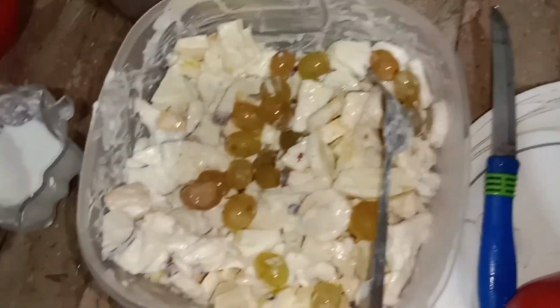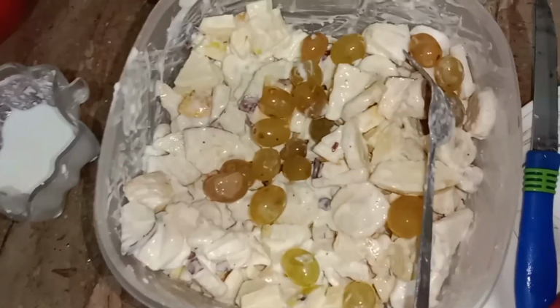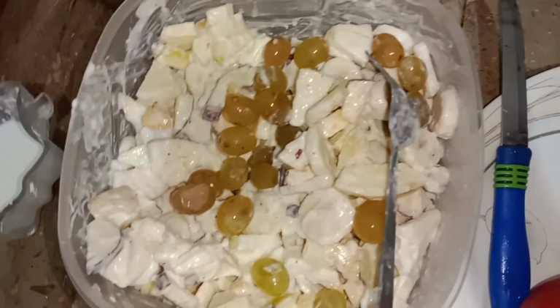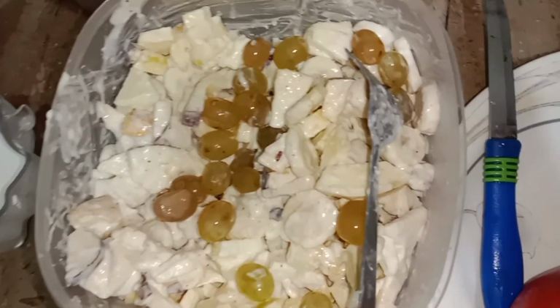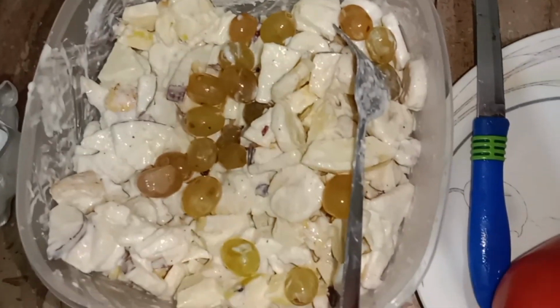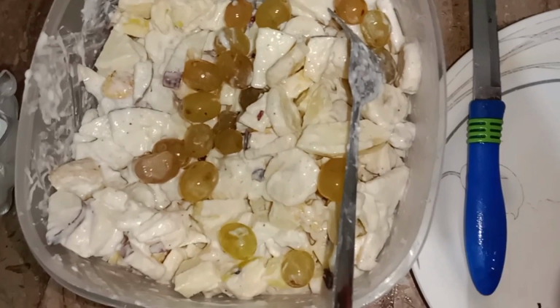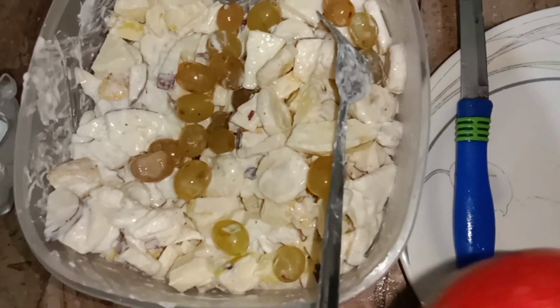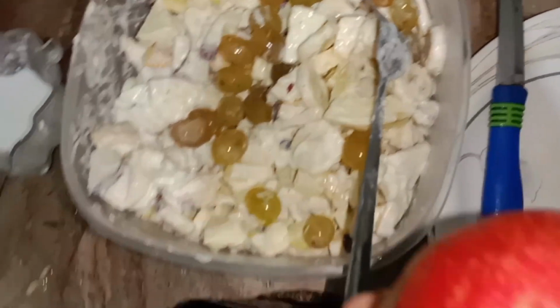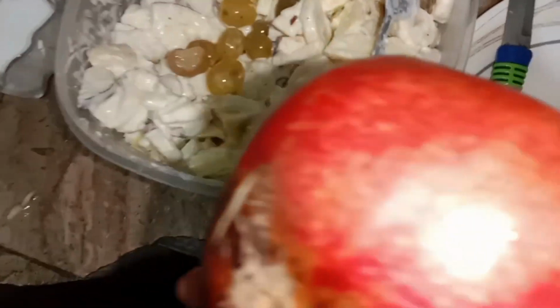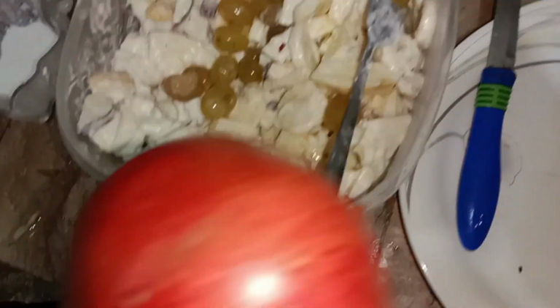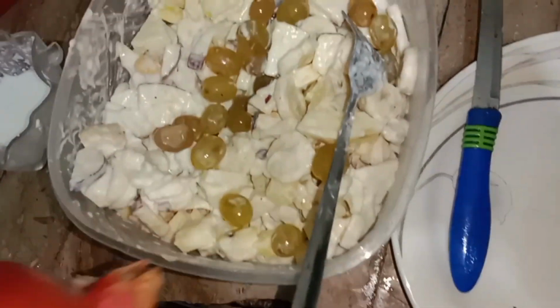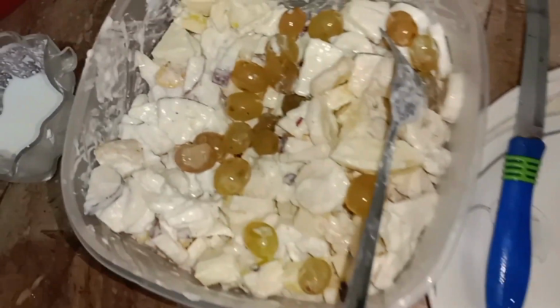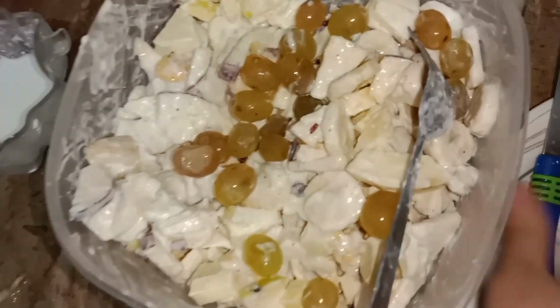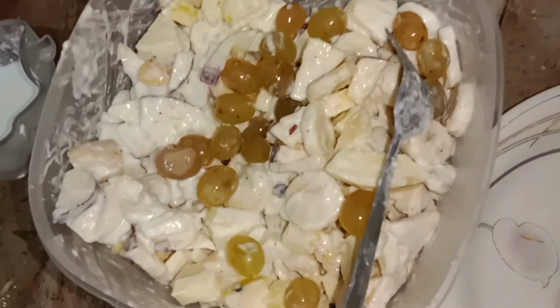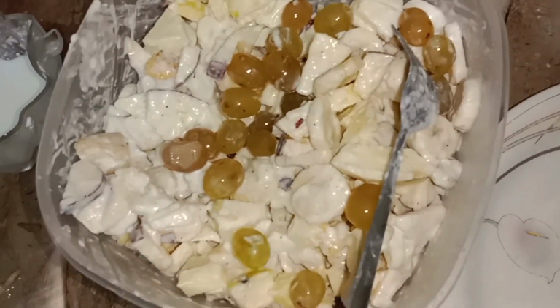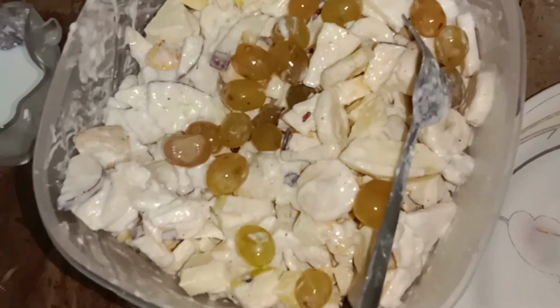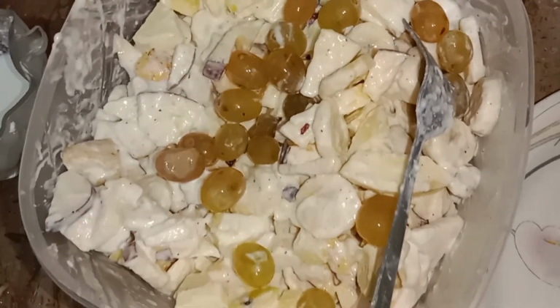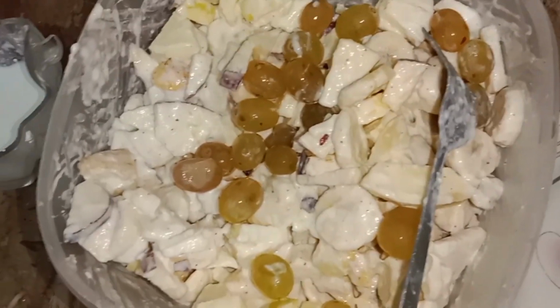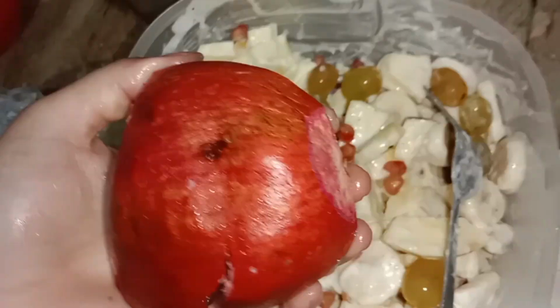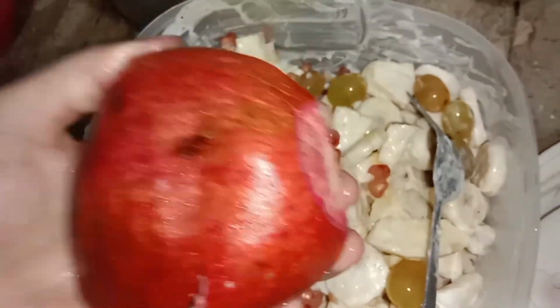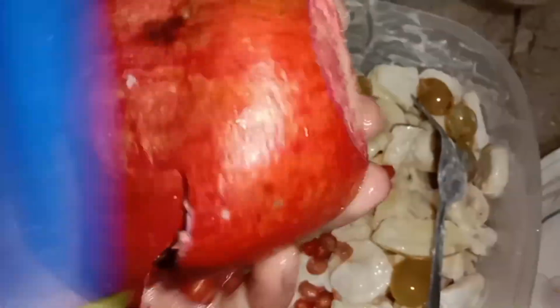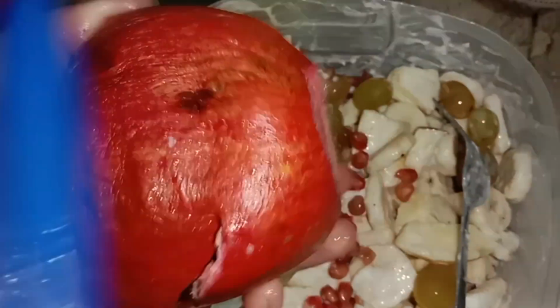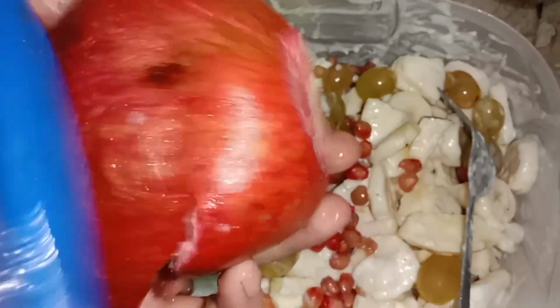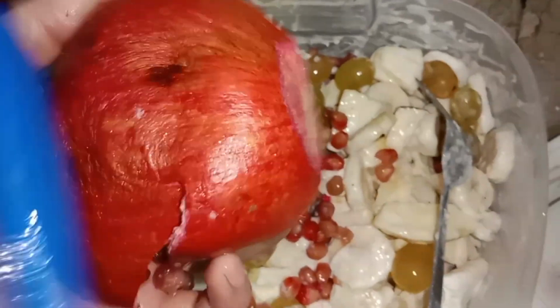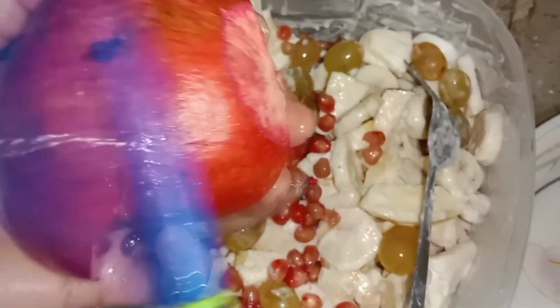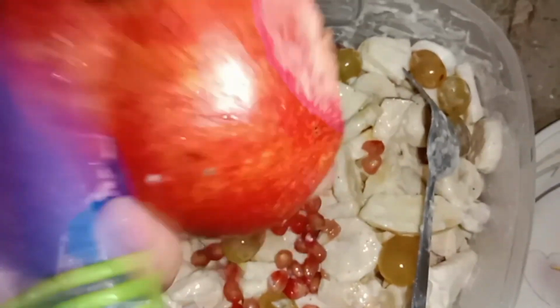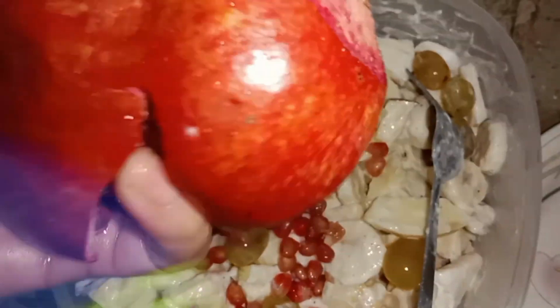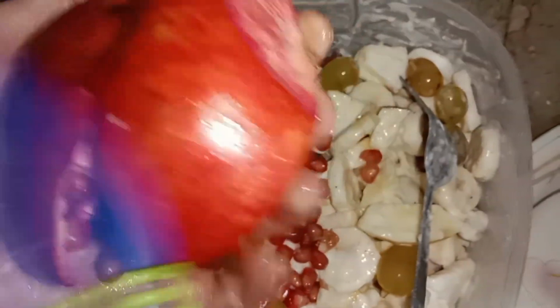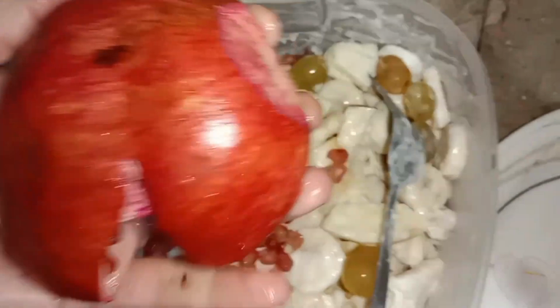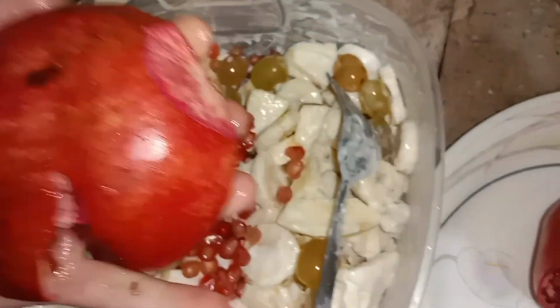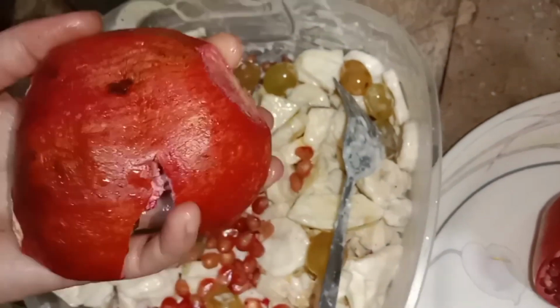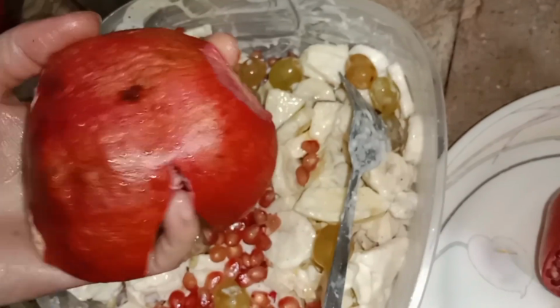I am adding the fruit for the fruit. We are going to add the fruit inside this one. I'll add another fruit inside this one. It's very difficult to open.